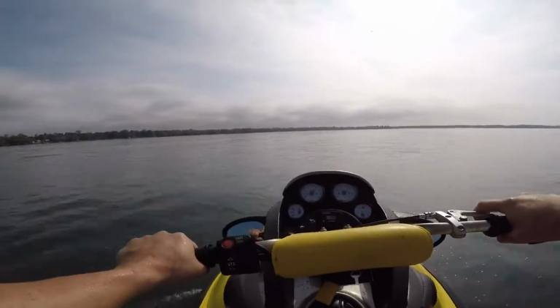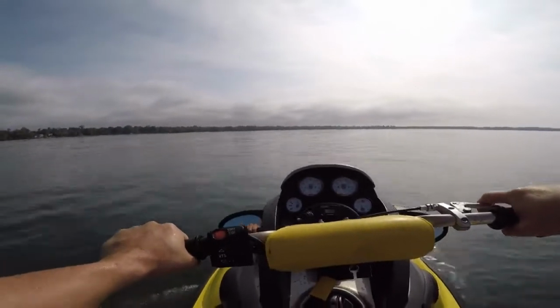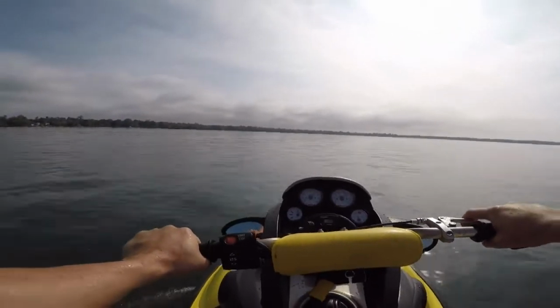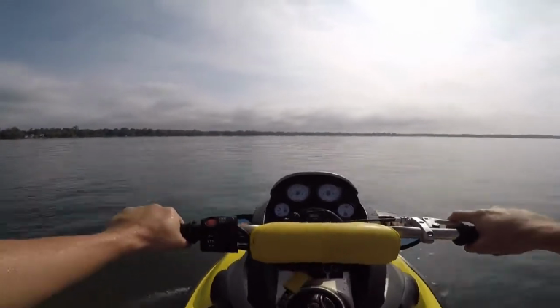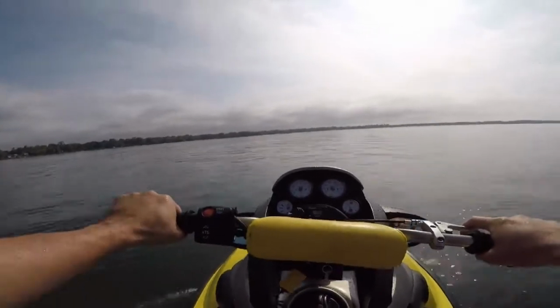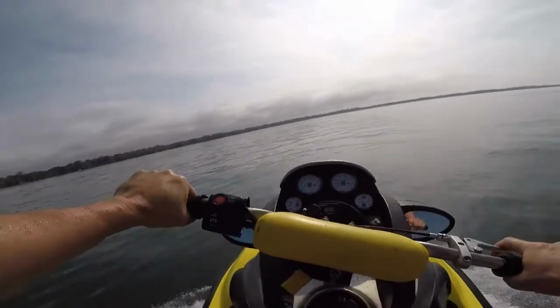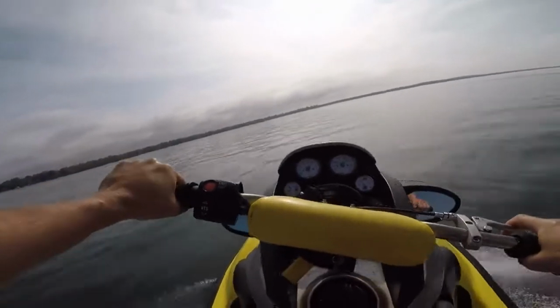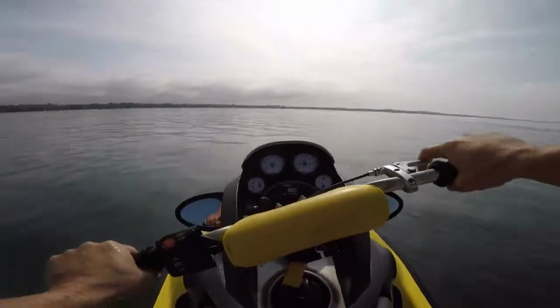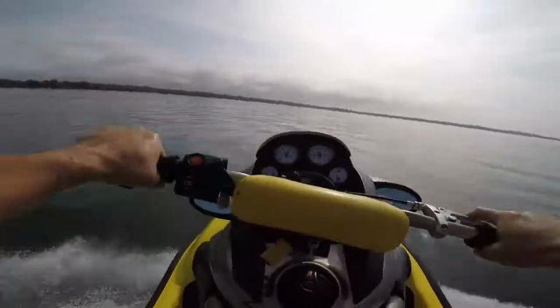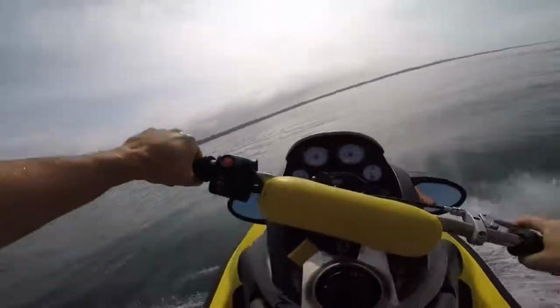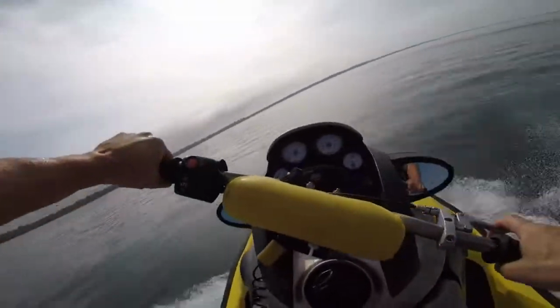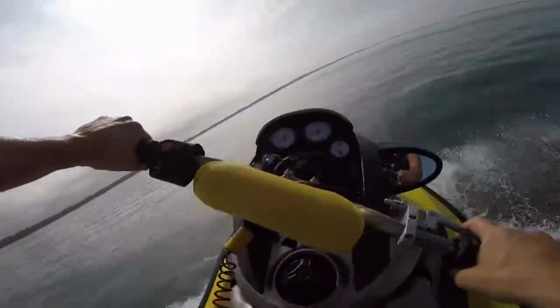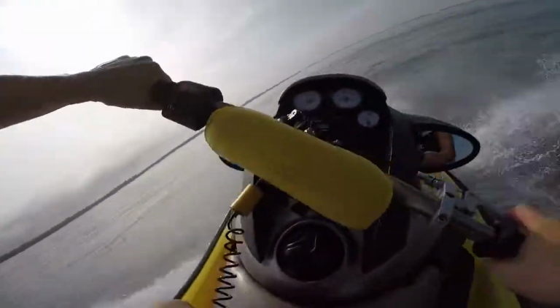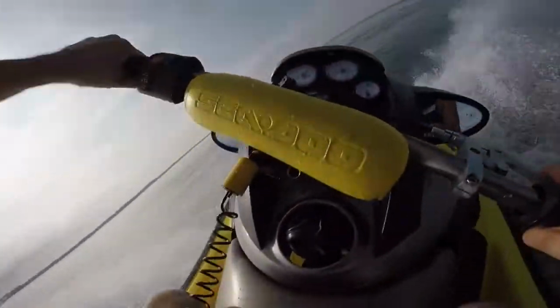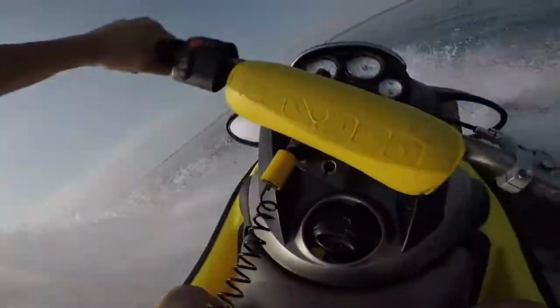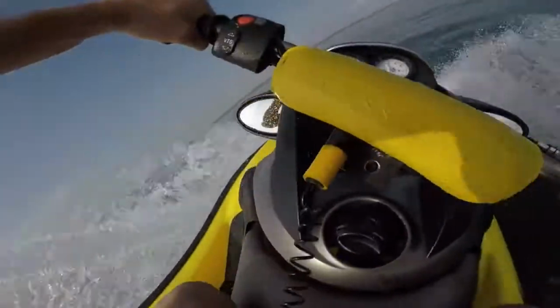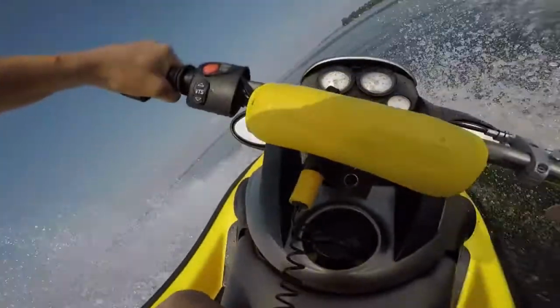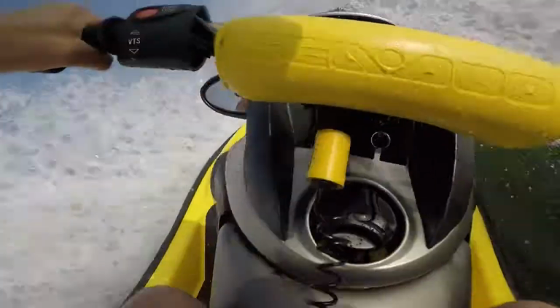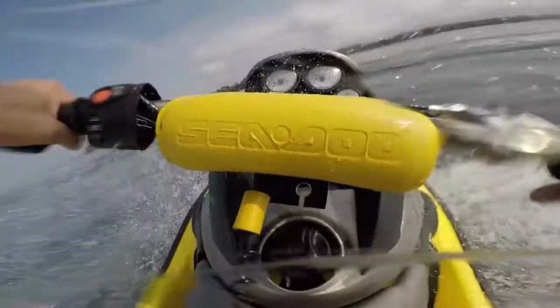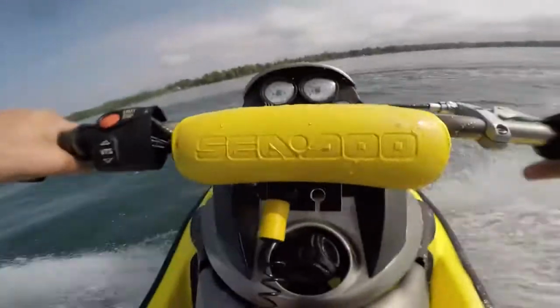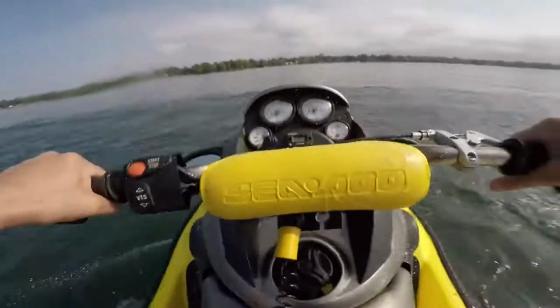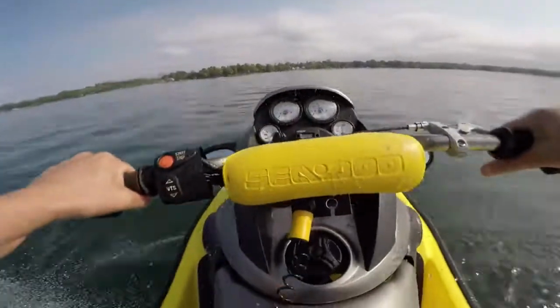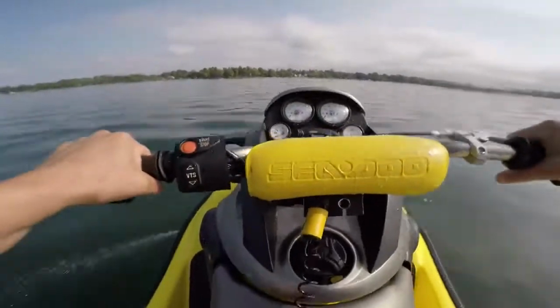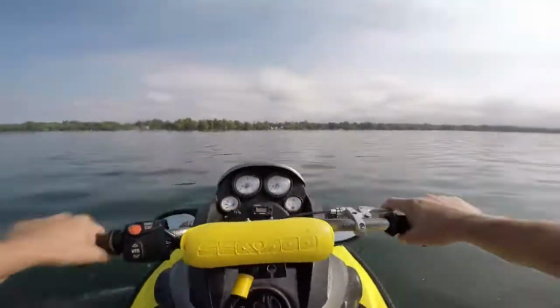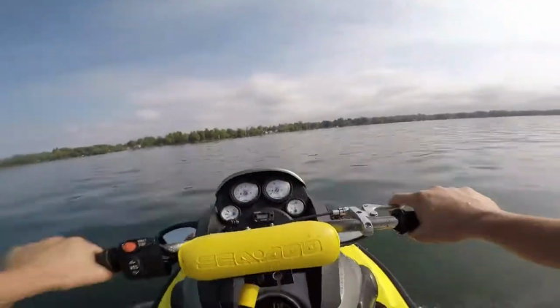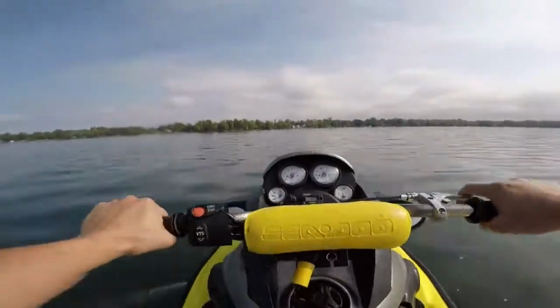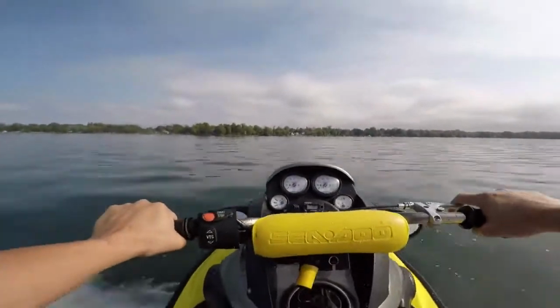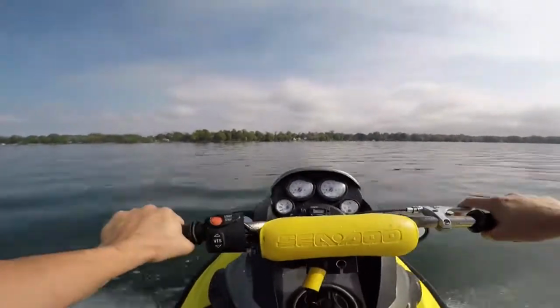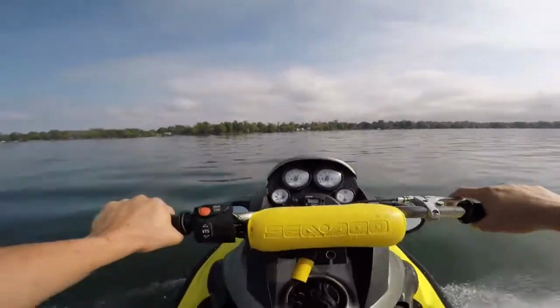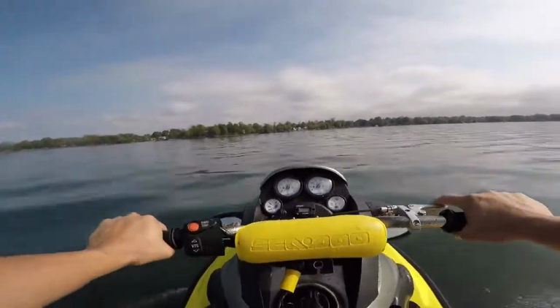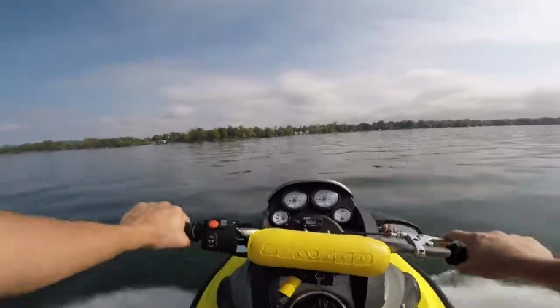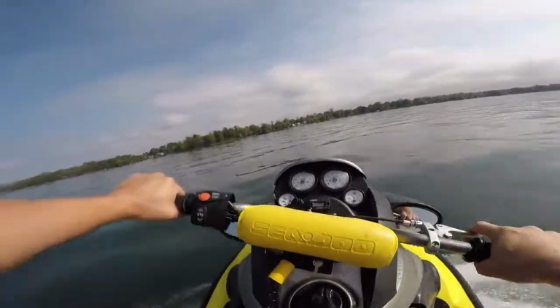So always check these things when you buy a used boat like this one here. It's been like this for two years — I didn't even think to check this, and you can't overlook those small things. I hope this one helped you out, and get those RPMs ever closer to 7,000.